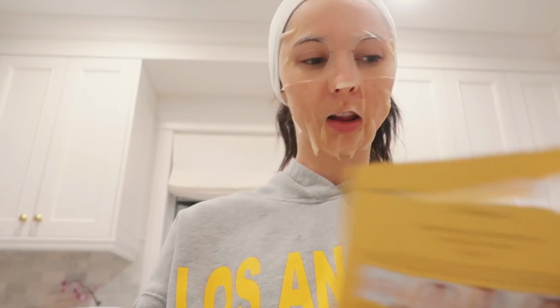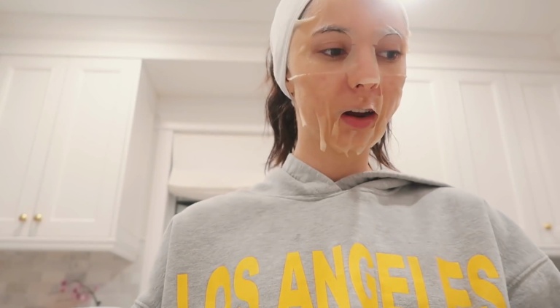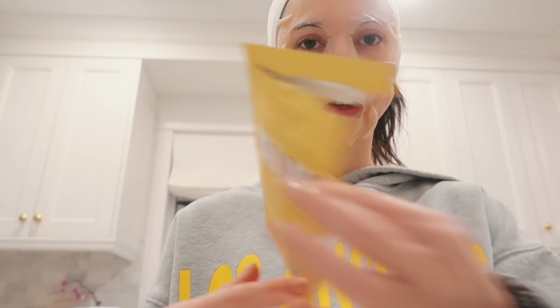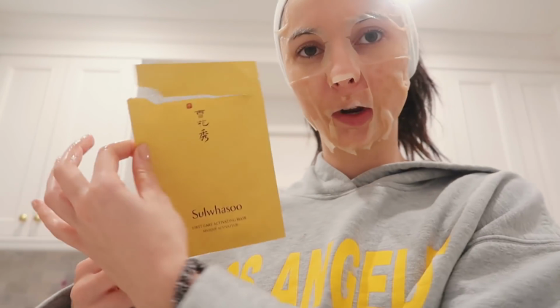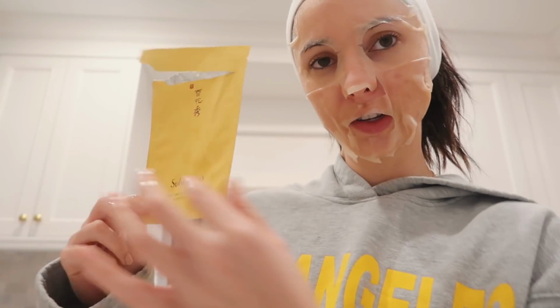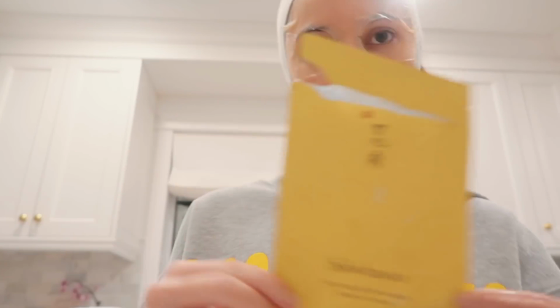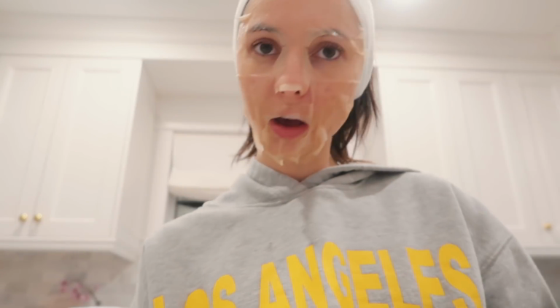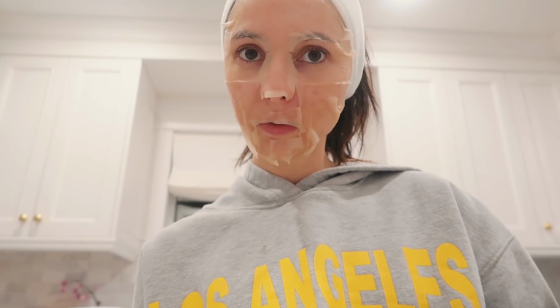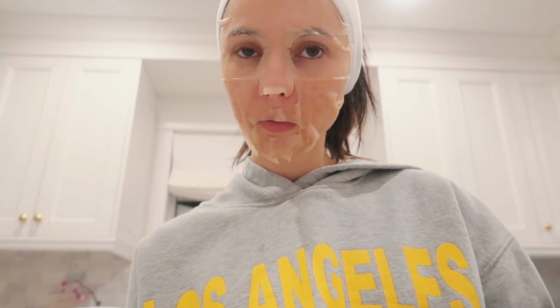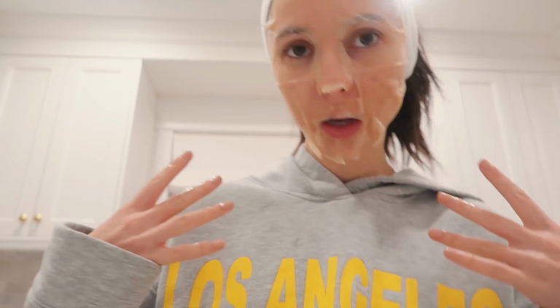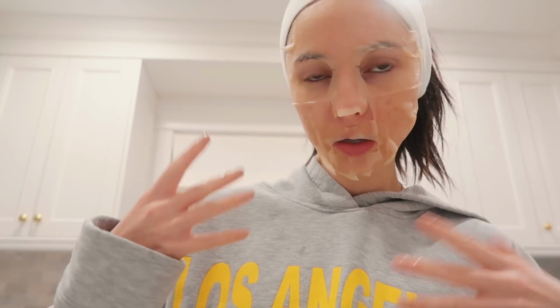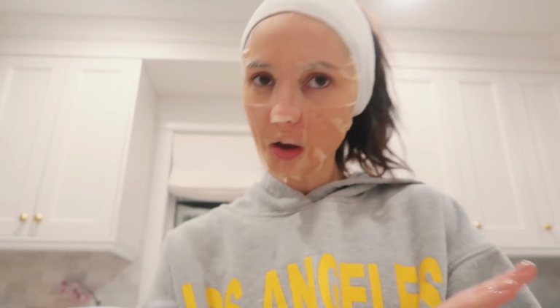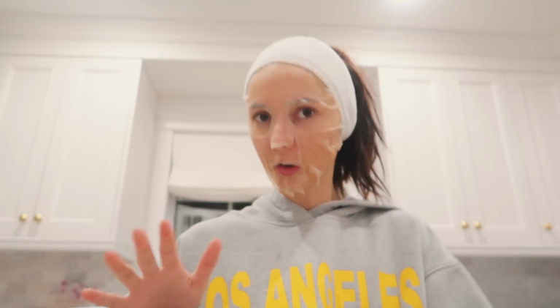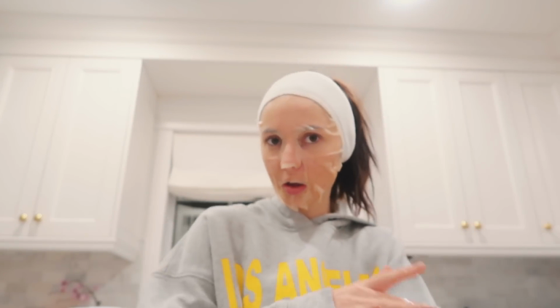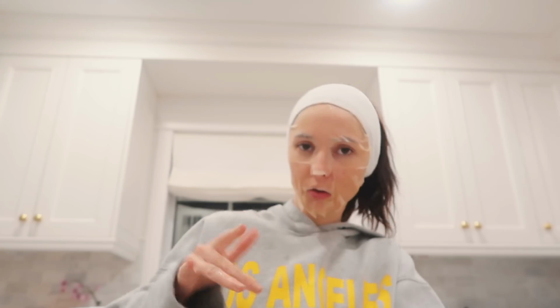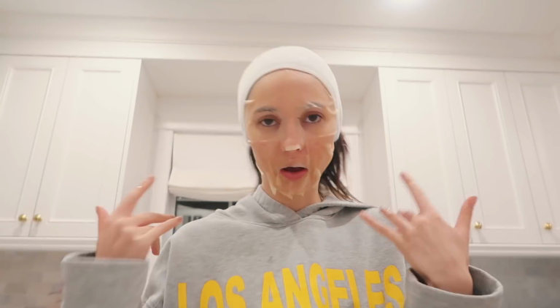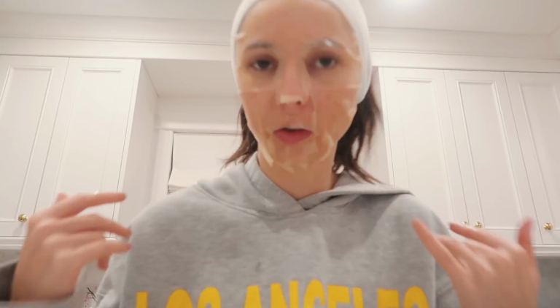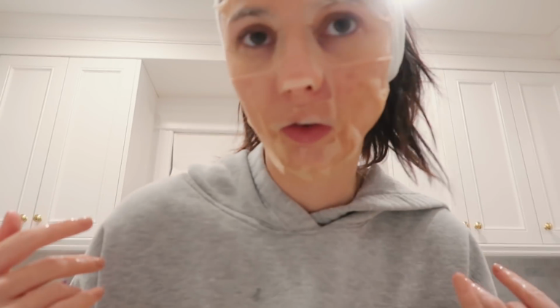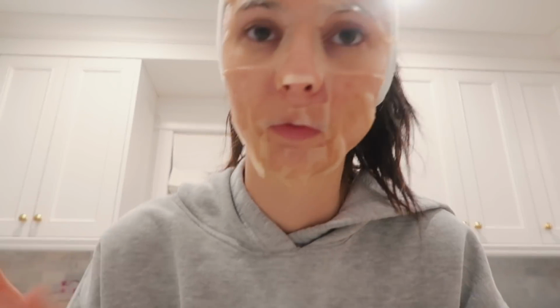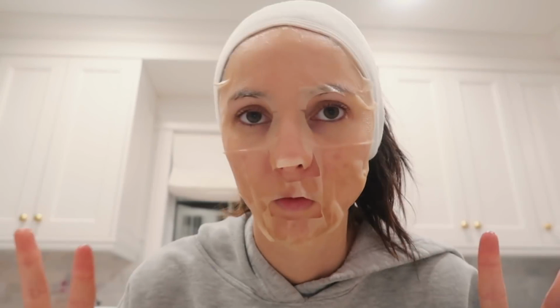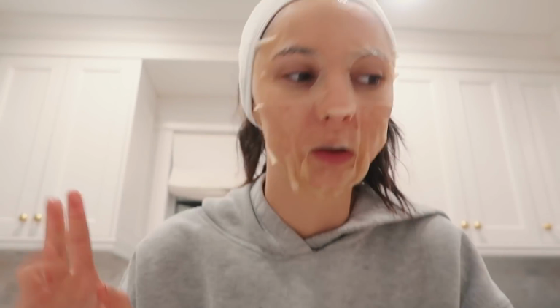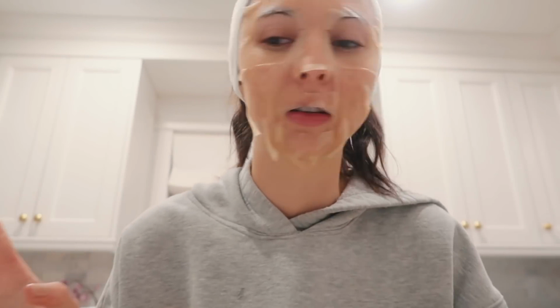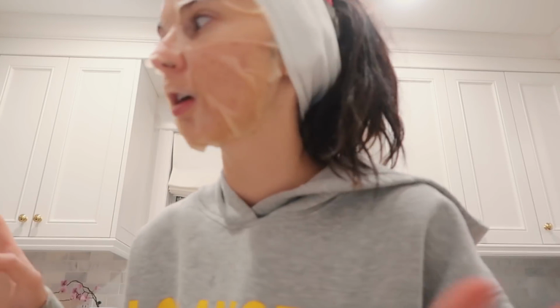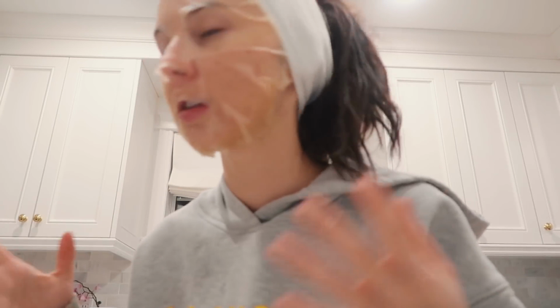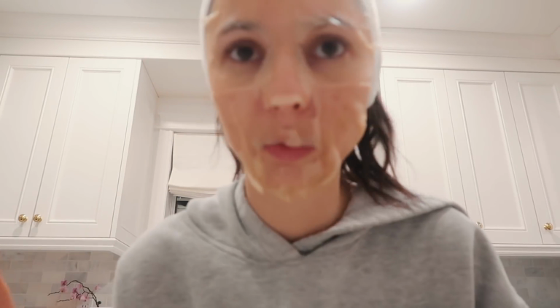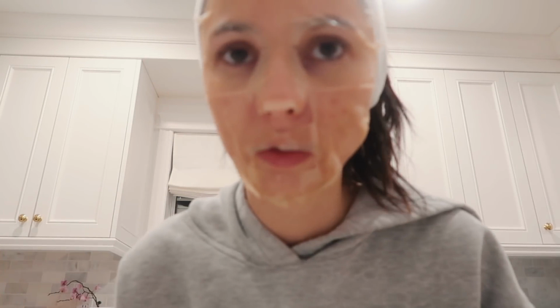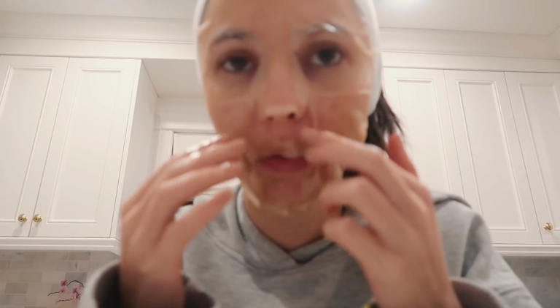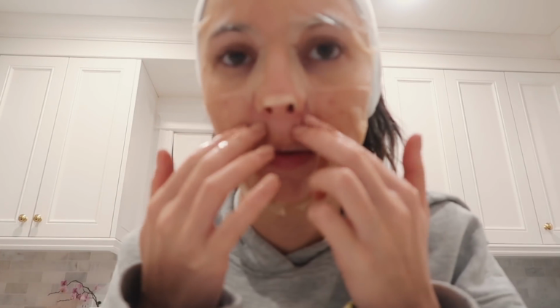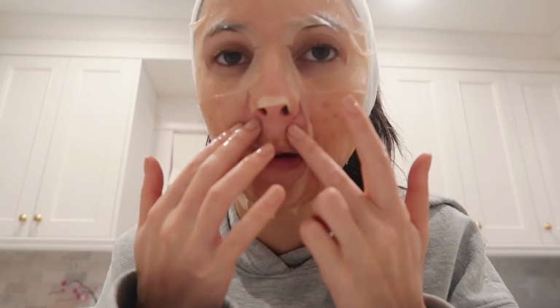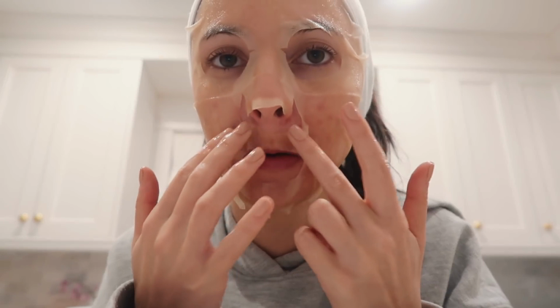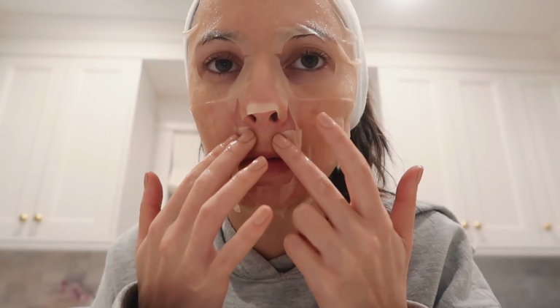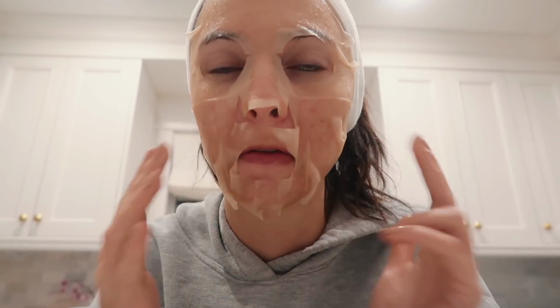I just bought this face mask — it's the Sulwhasoo First Care Activating Mask, really good. You can buy these on Sephora online. I learned about this brand when I went to South Korea. Looking absolutely terrifying — I'm going to leave this on for 10 to 15 minutes and just watch TV.